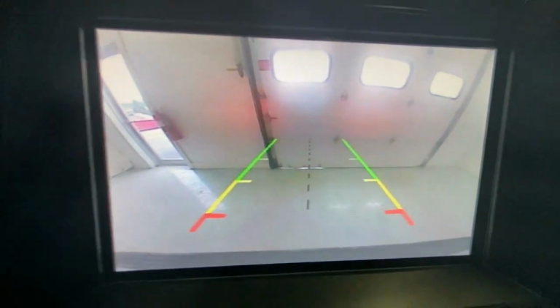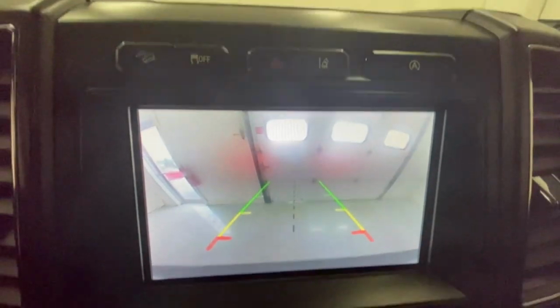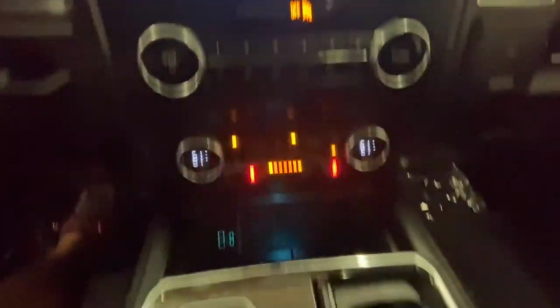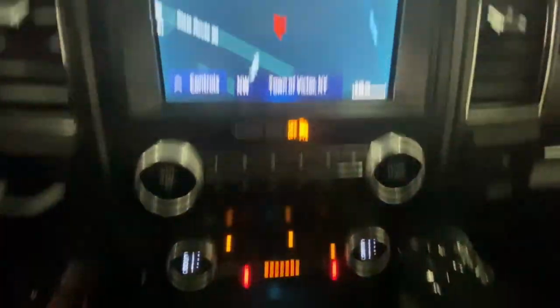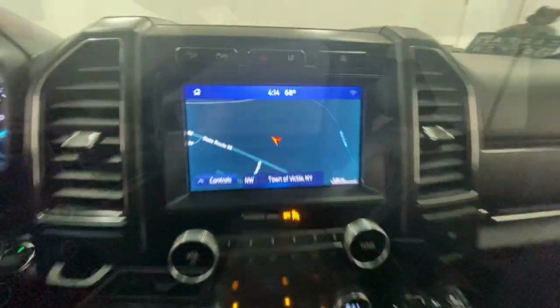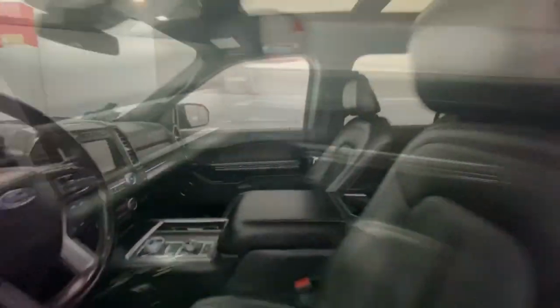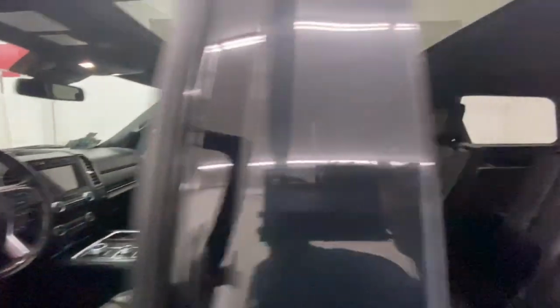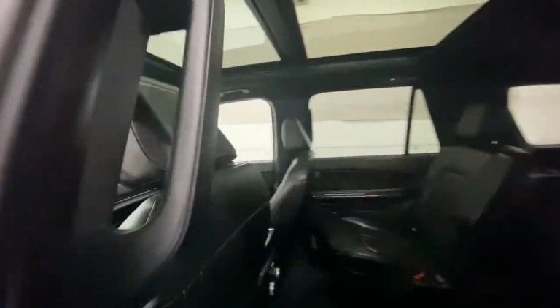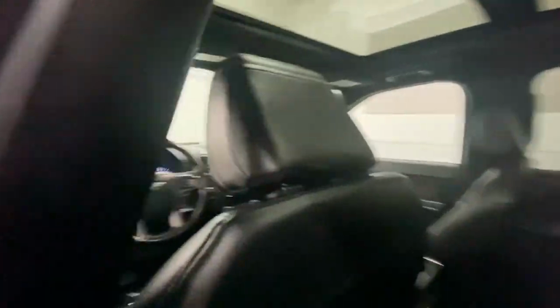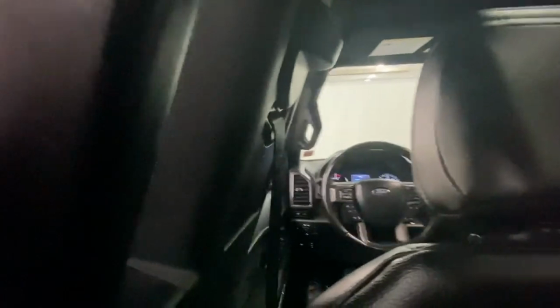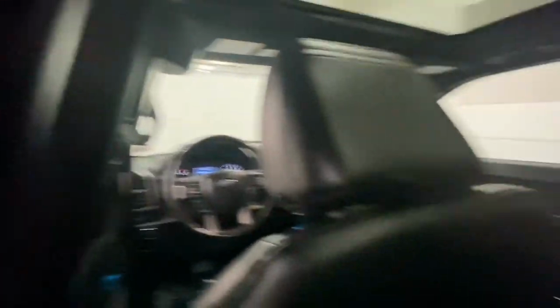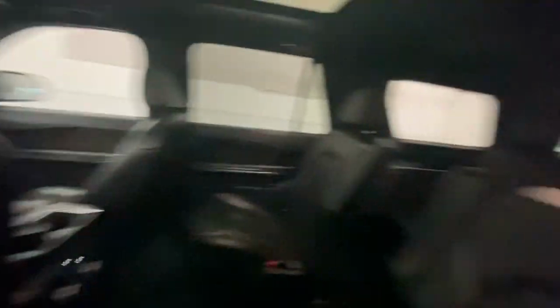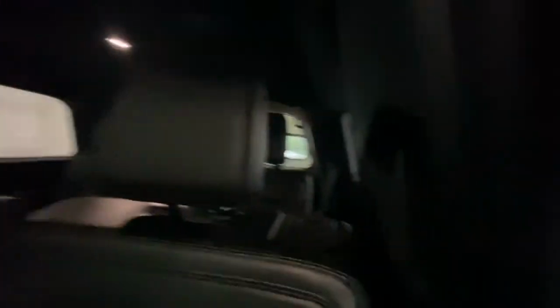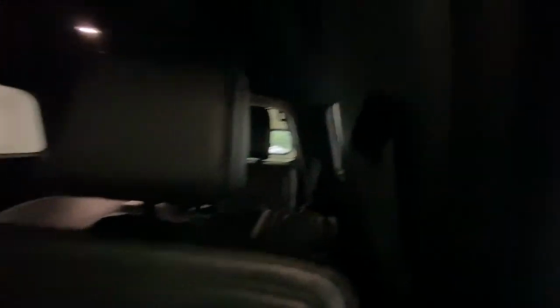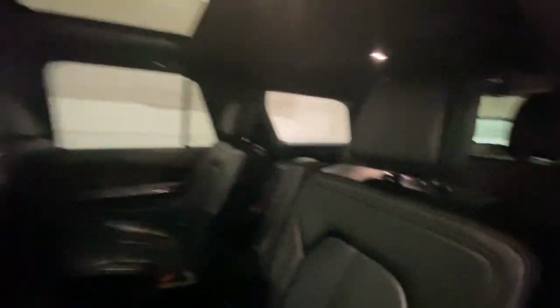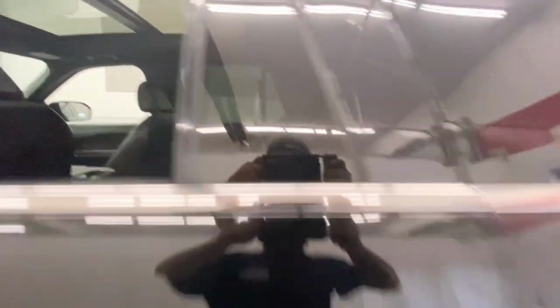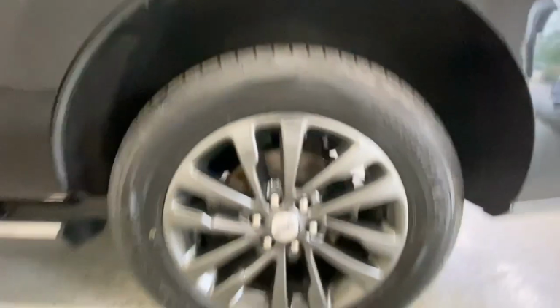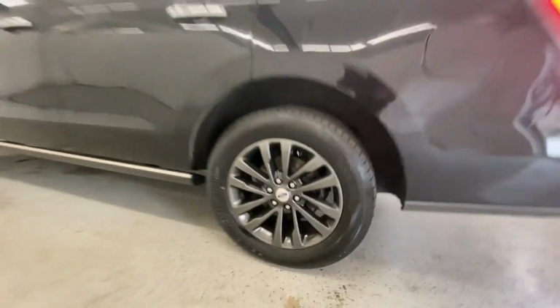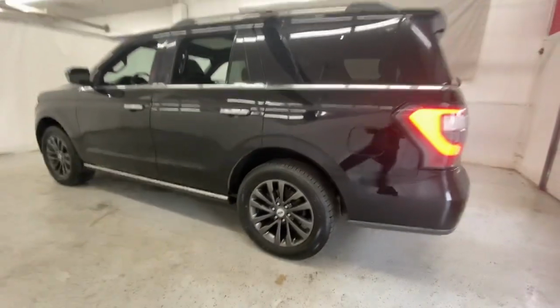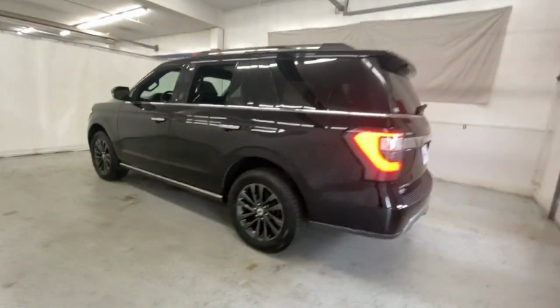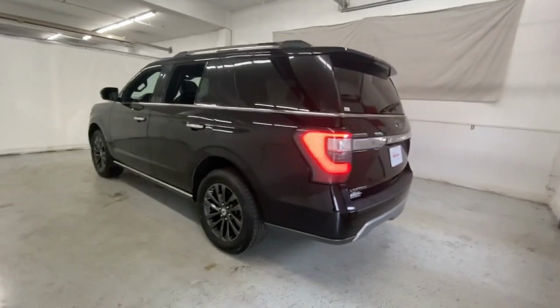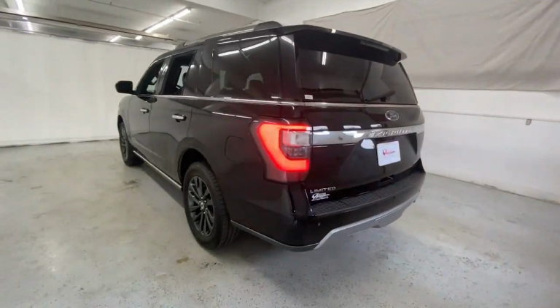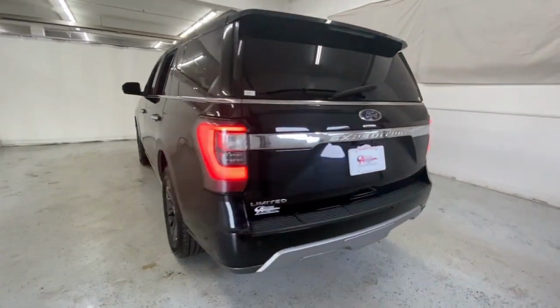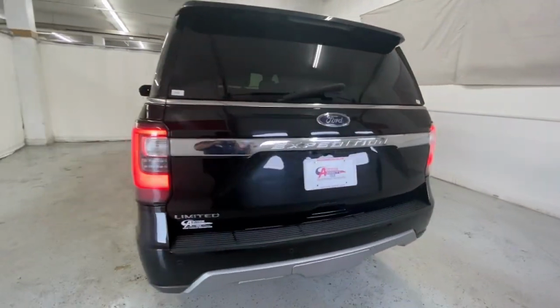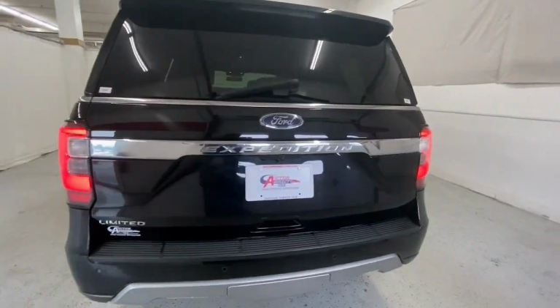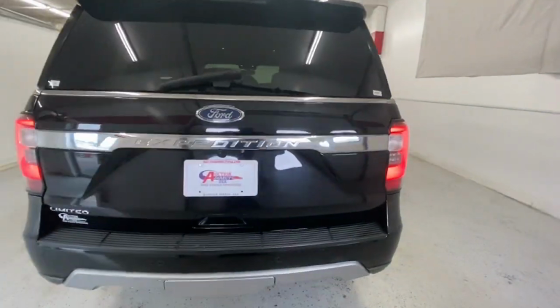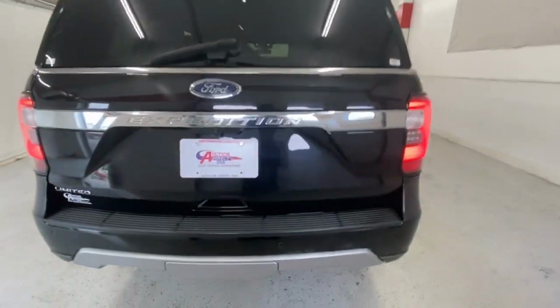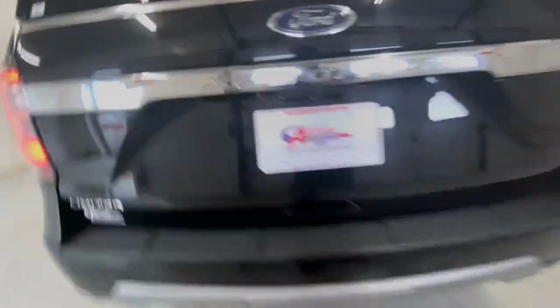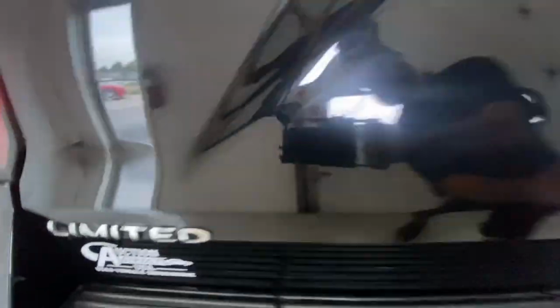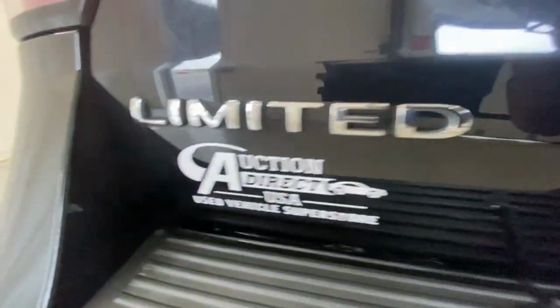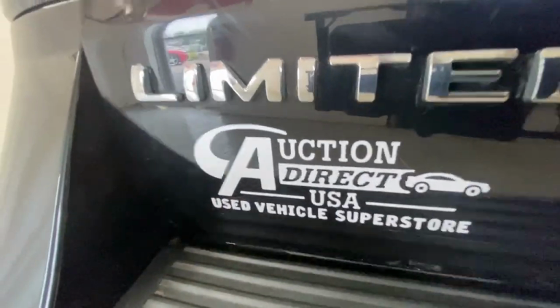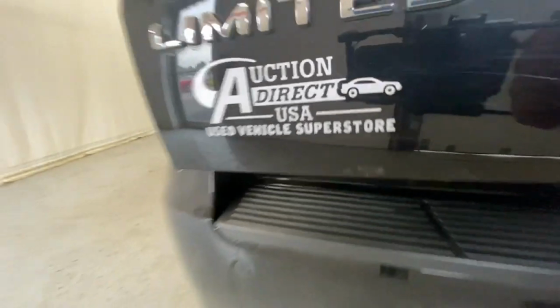With a spacious interior, exceptional cargo capacity, state-of-the-art infotainment system, and impressive towing capacity, this full-size SUV has your back in luxurious style. These are just some of the great options this vehicle comes with.